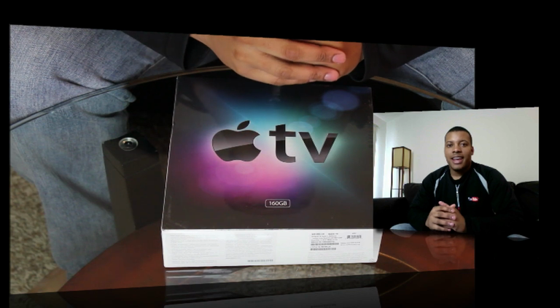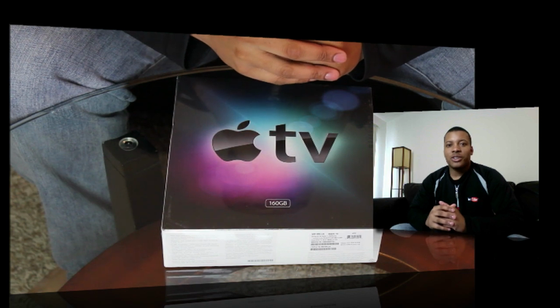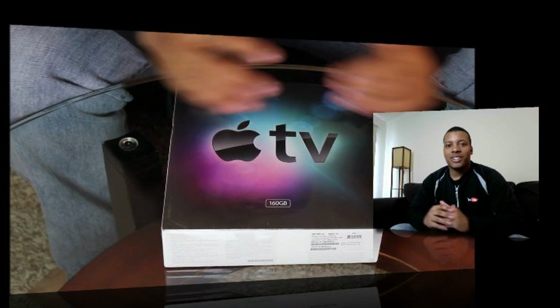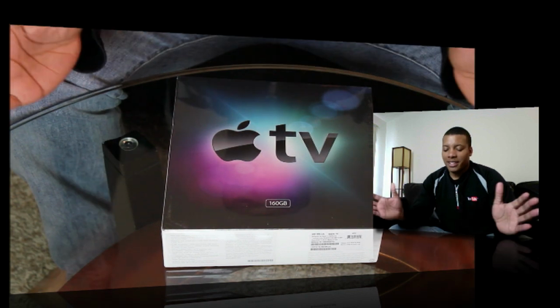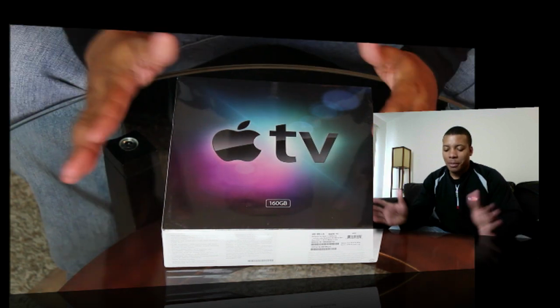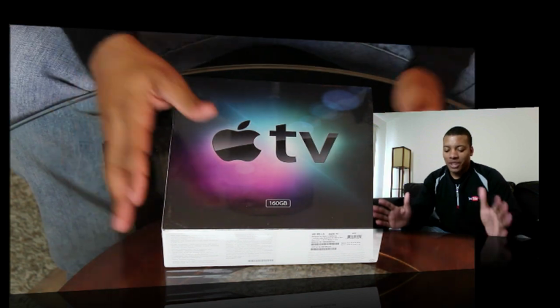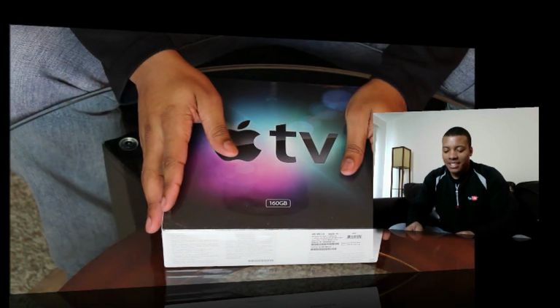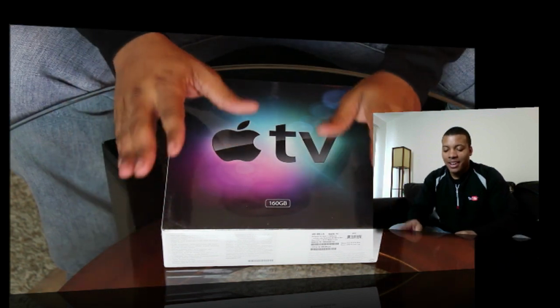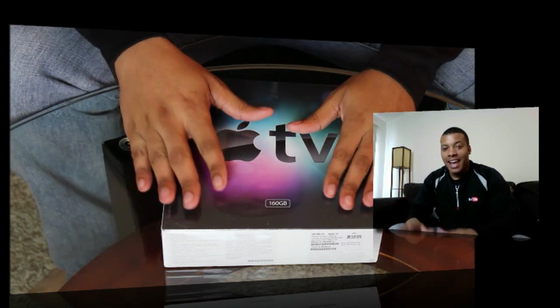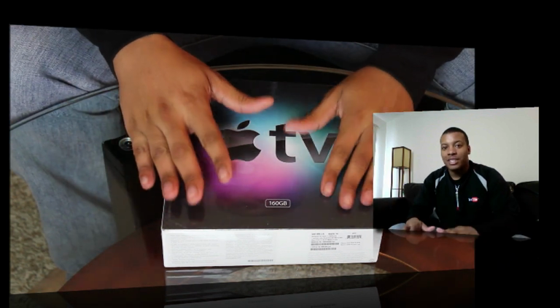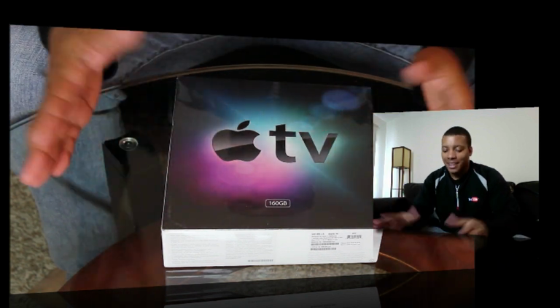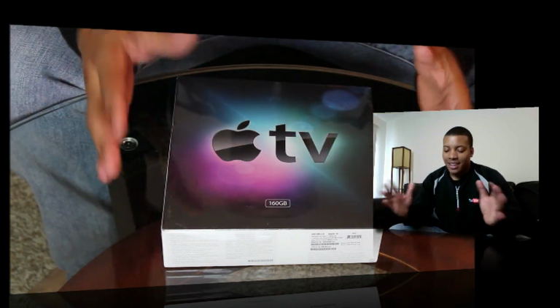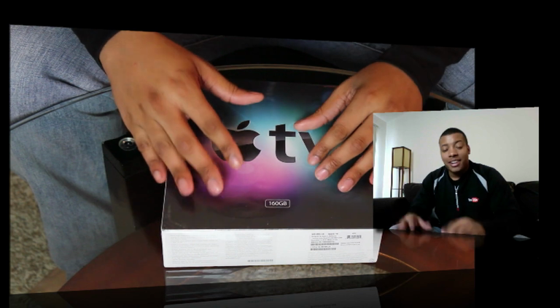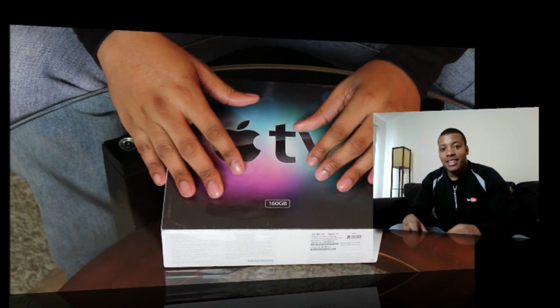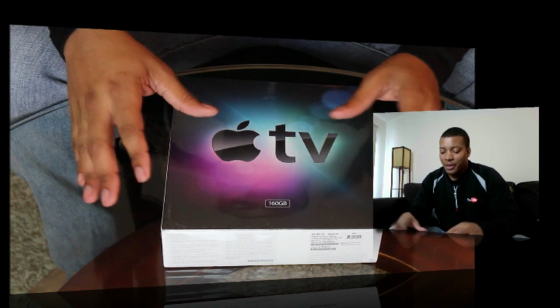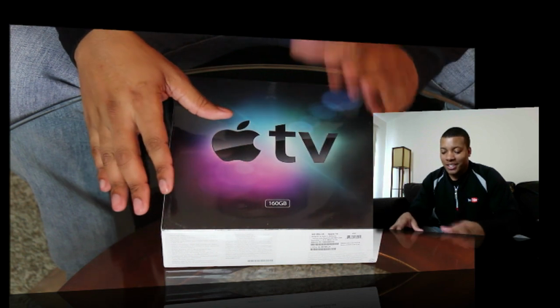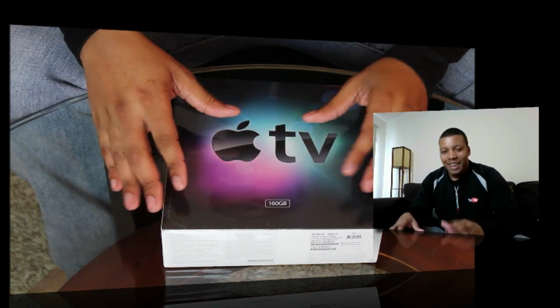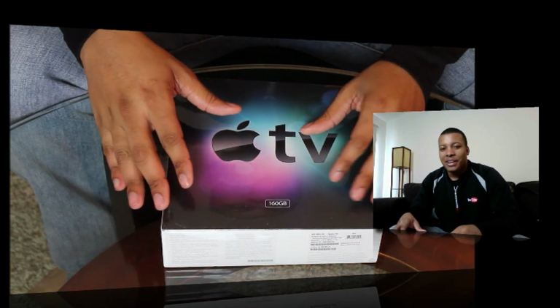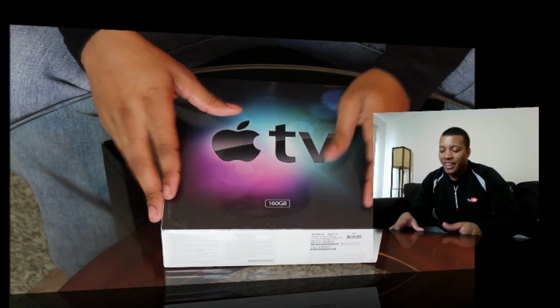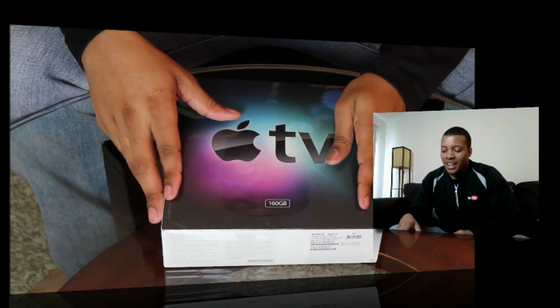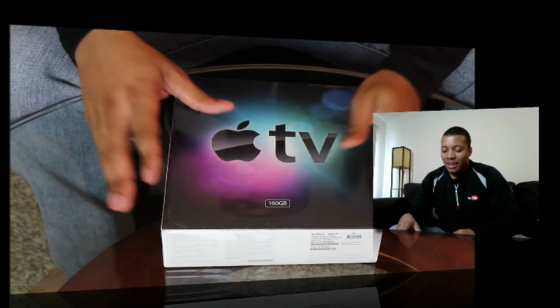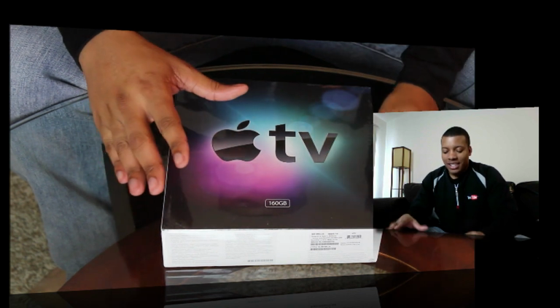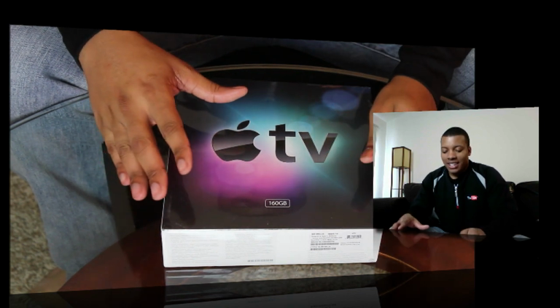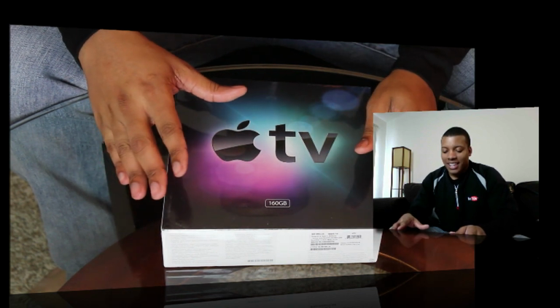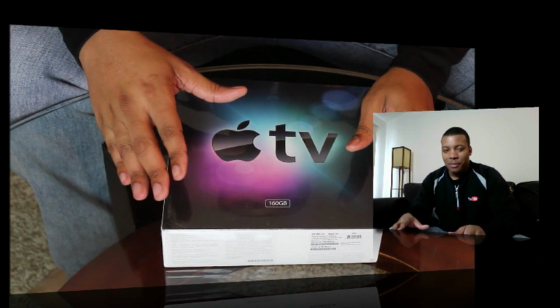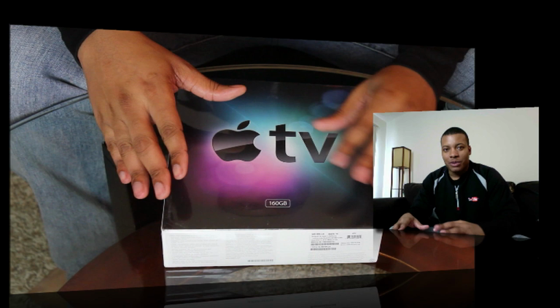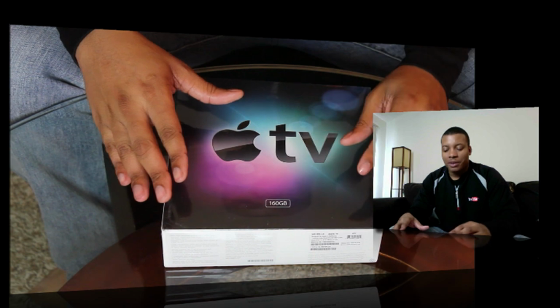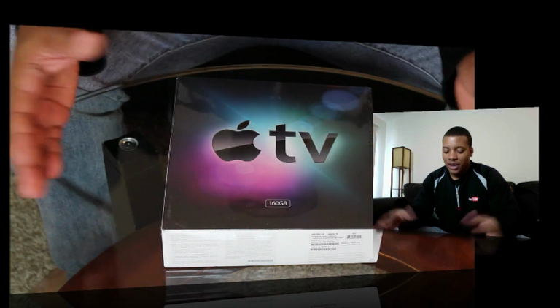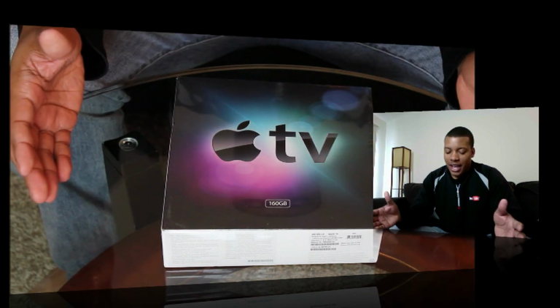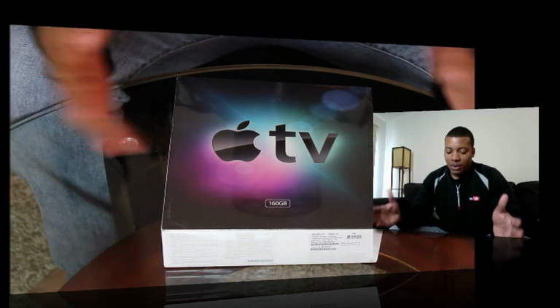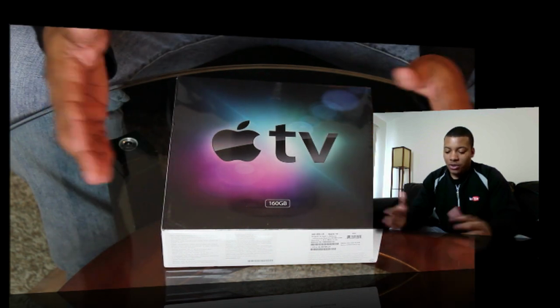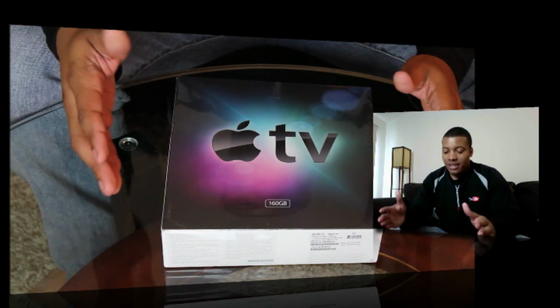Hey, what's going on, YouTube? It's Bess here, about to do an unboxing video of the Apple TV. I was lucky enough to get this as a birthday present — I had a pretty good birthday — while I was up in New York. So I'm going to do an unboxing of this.